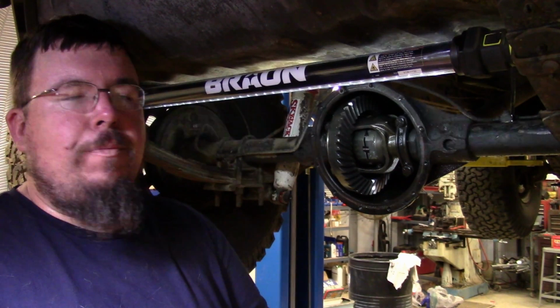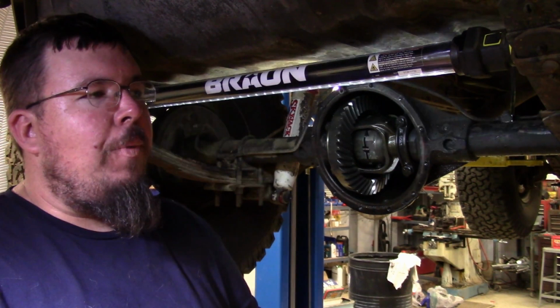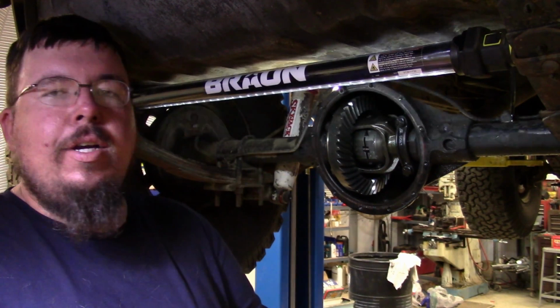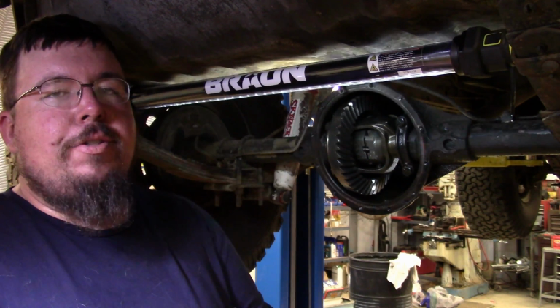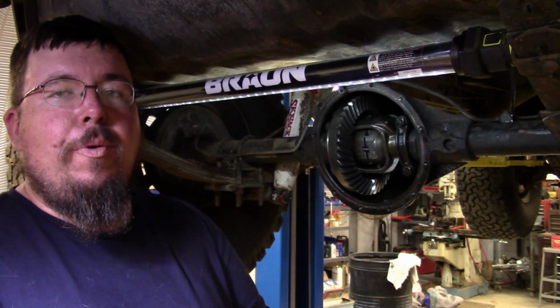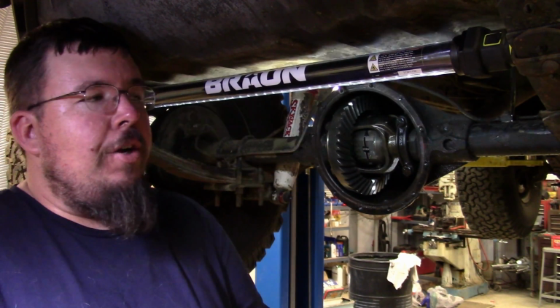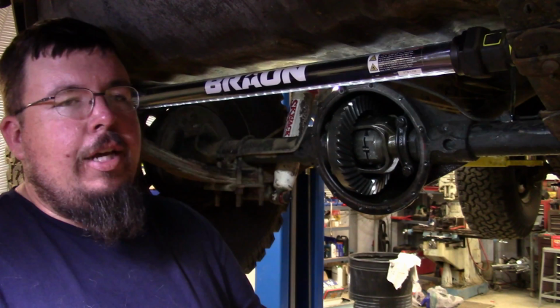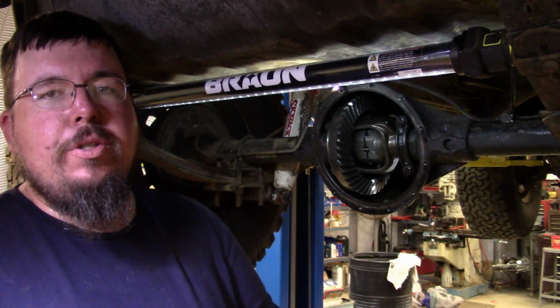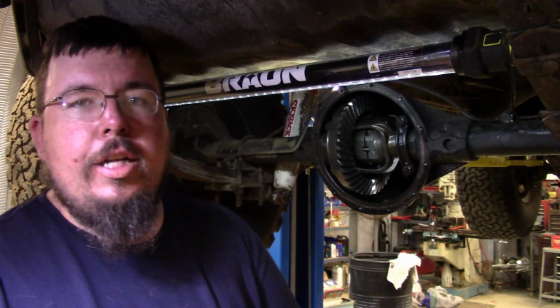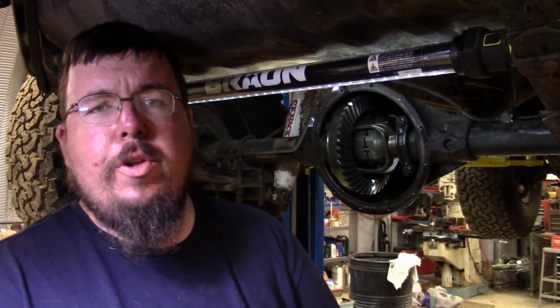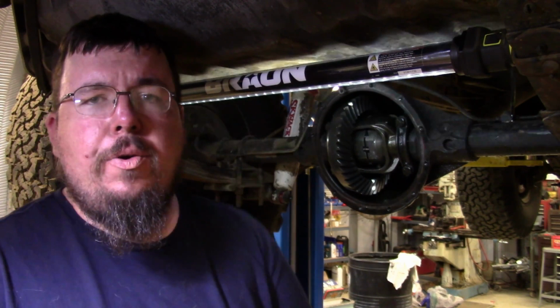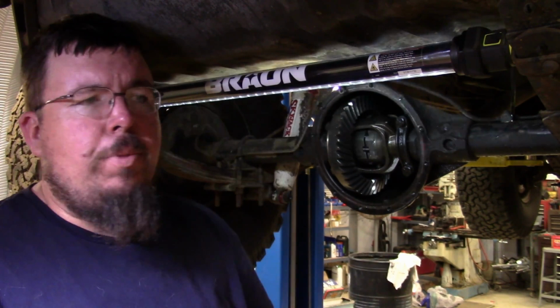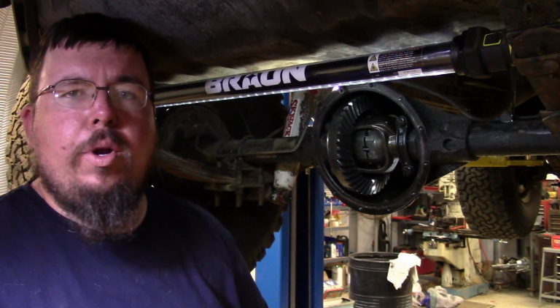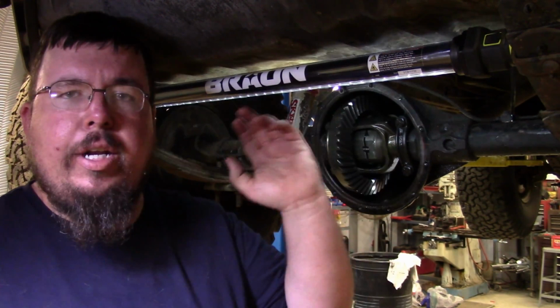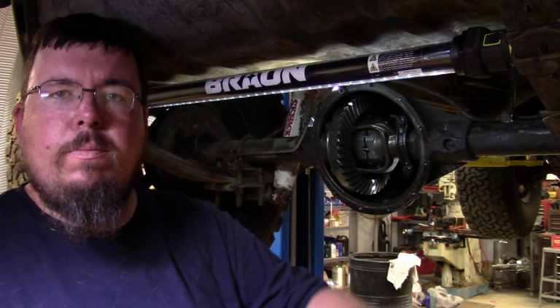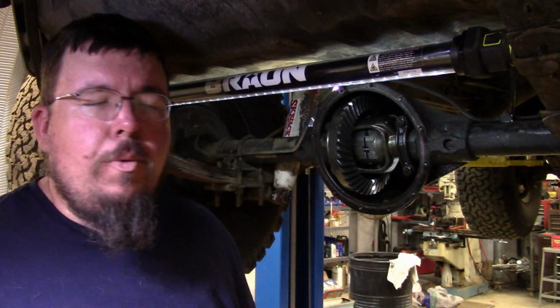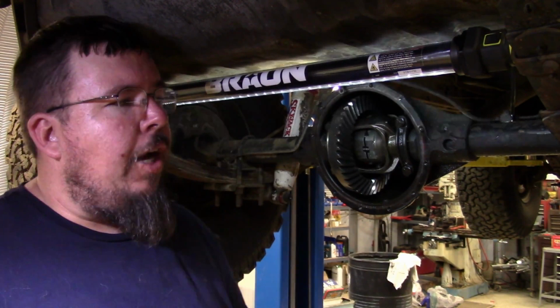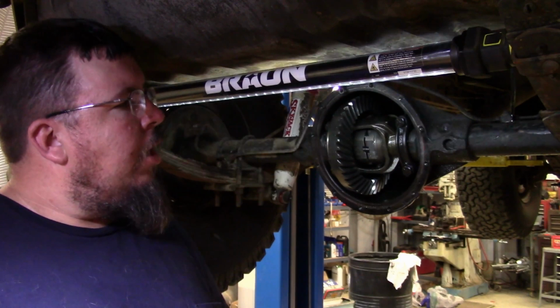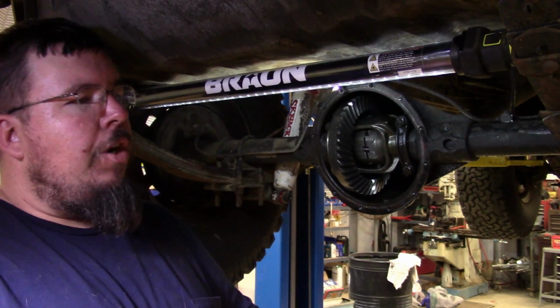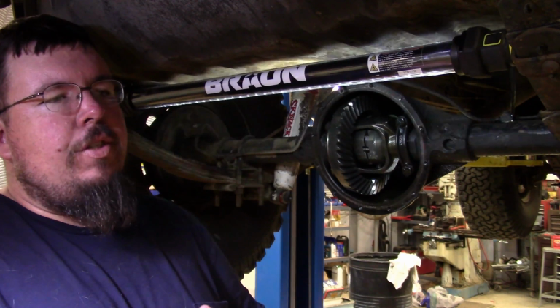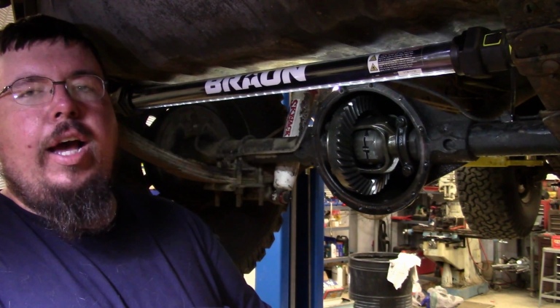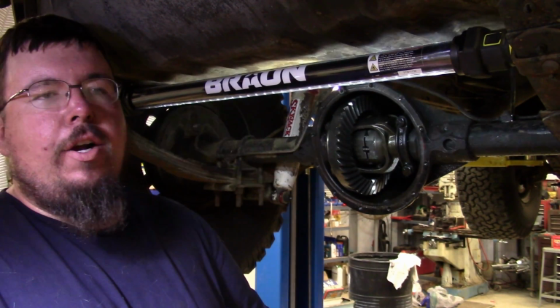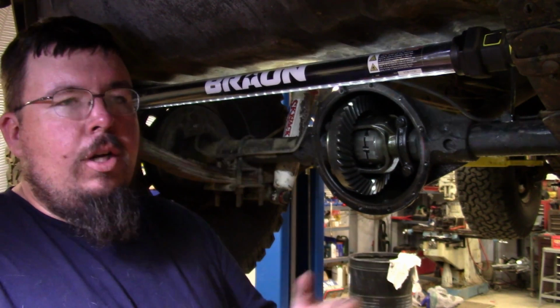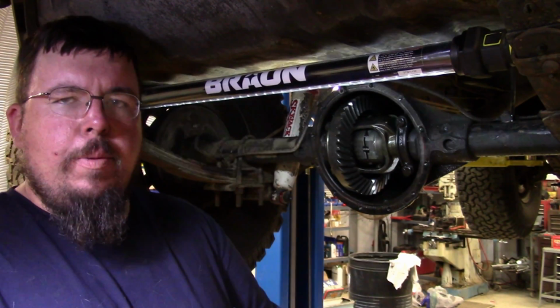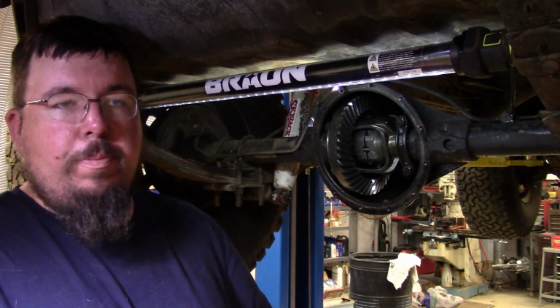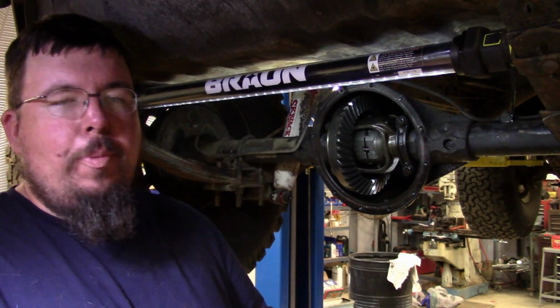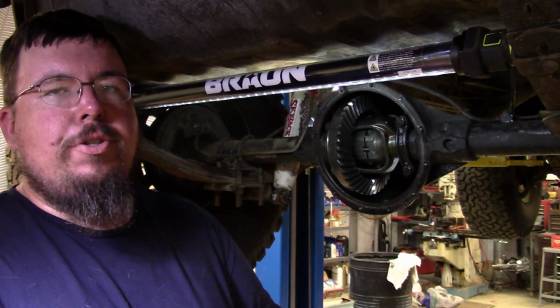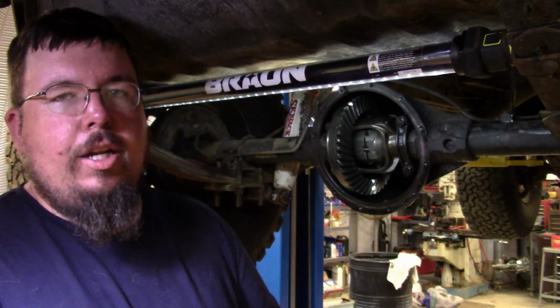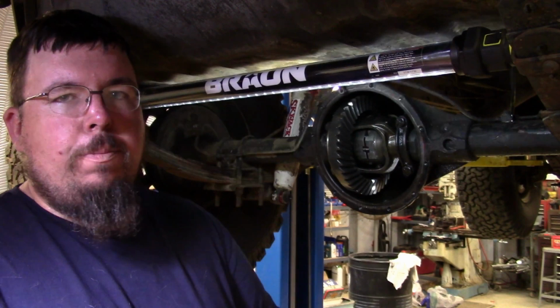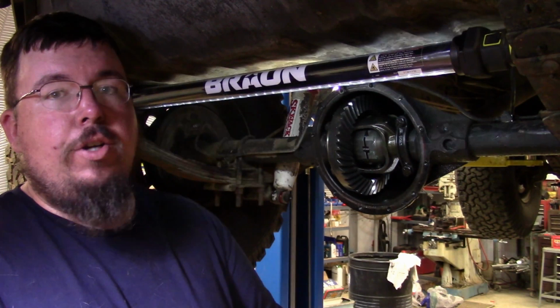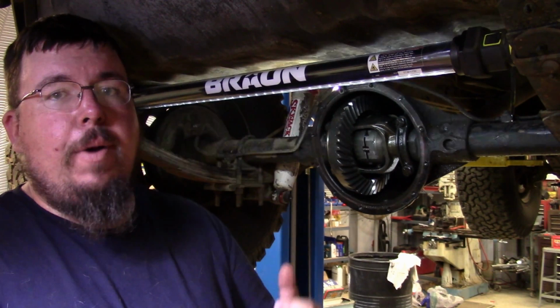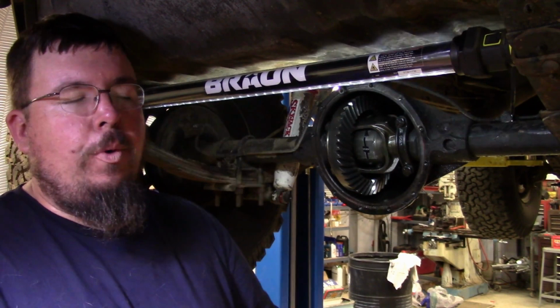We had it apart and talked him into running lockers, and he enjoys it because he doesn't have to really bash on it — he just puts it in four-wheel drive when he needs it and rides out. So it's fun to have lockers or limited slip. Open differentials are mainly just for people that need it to work smoothly on the road.